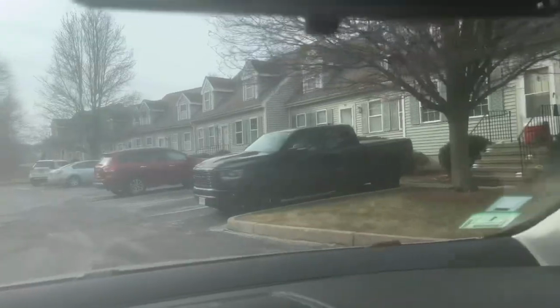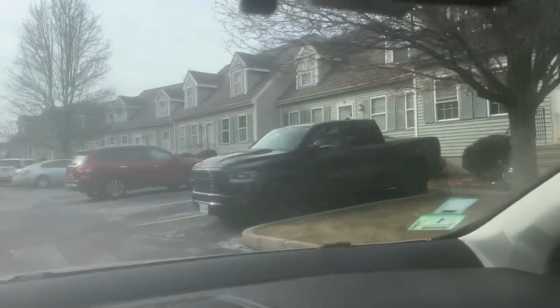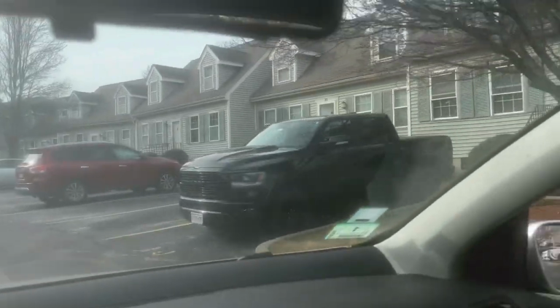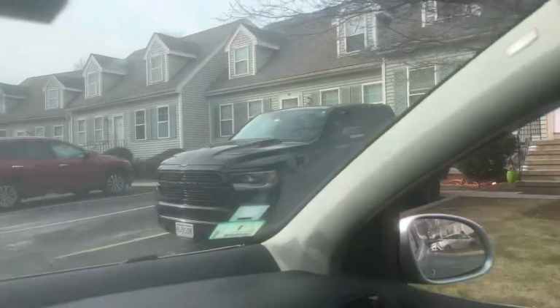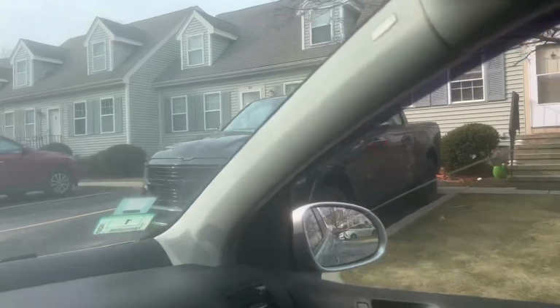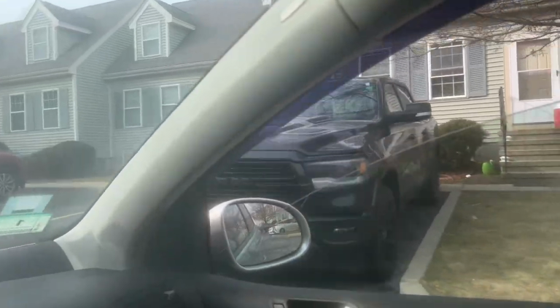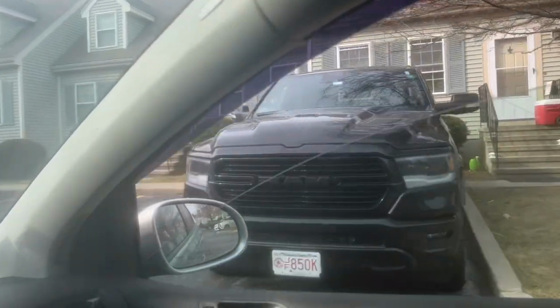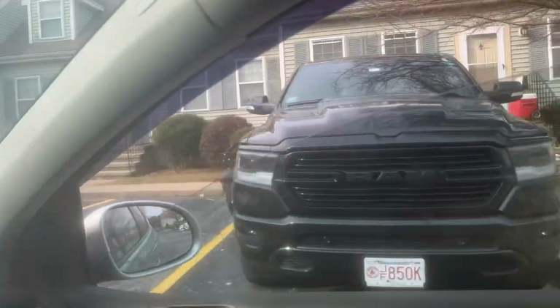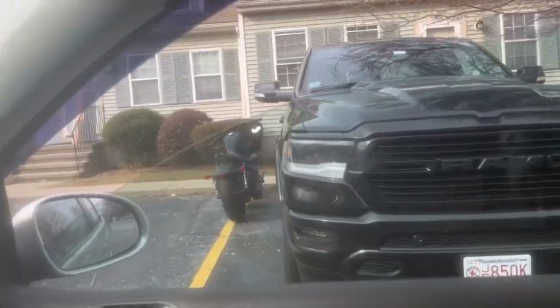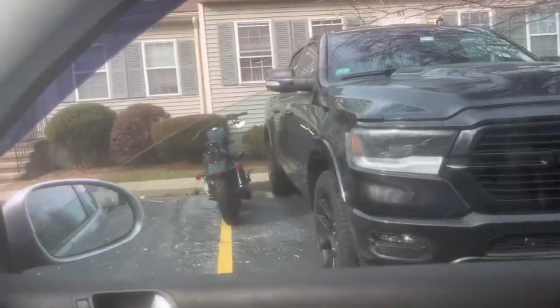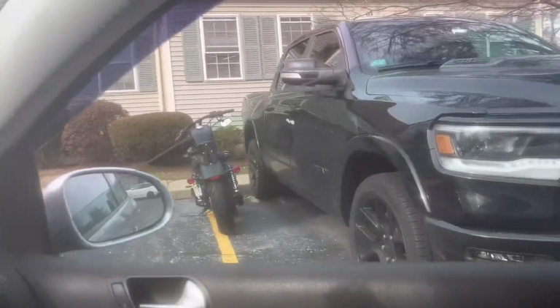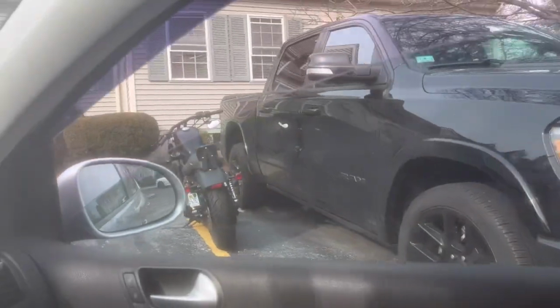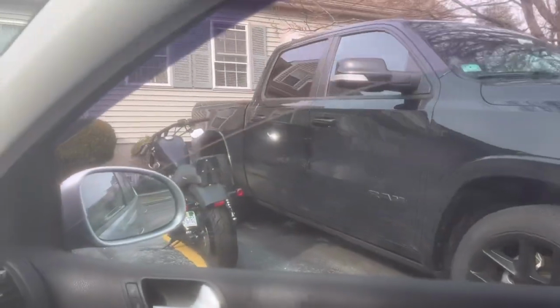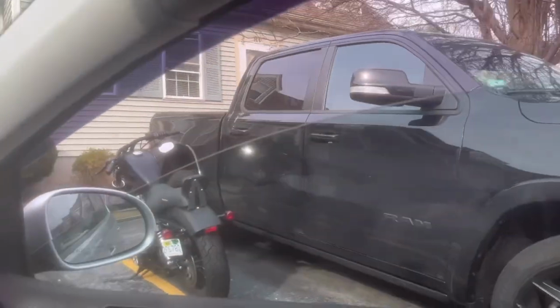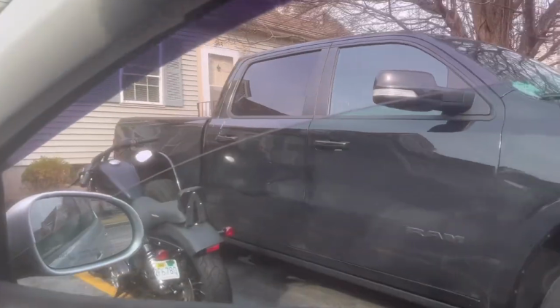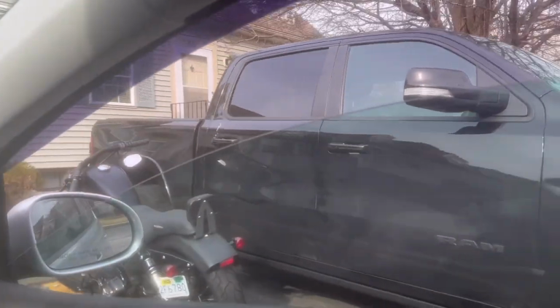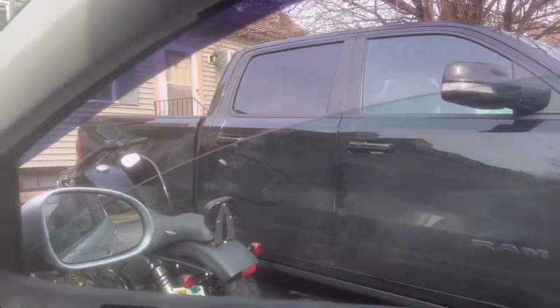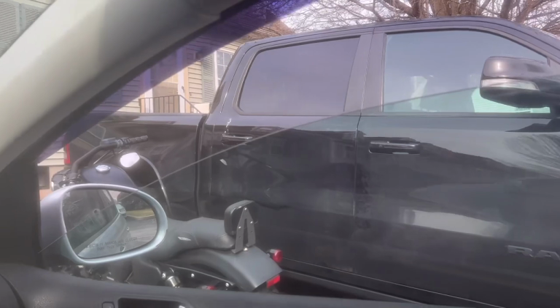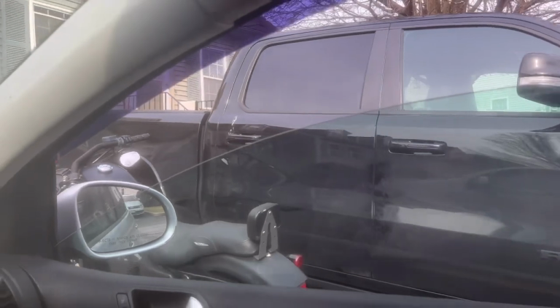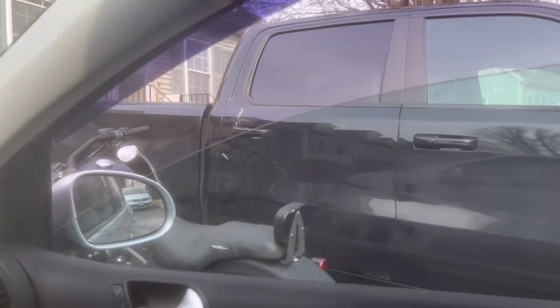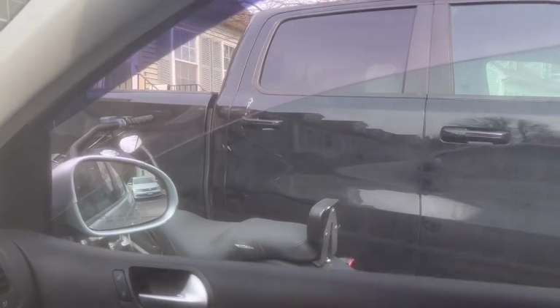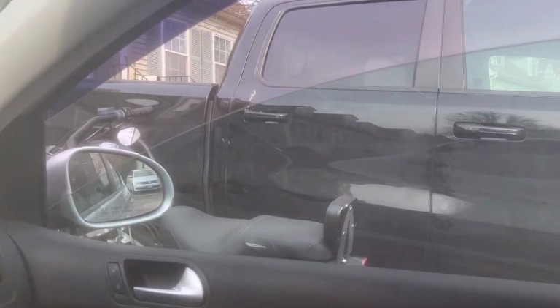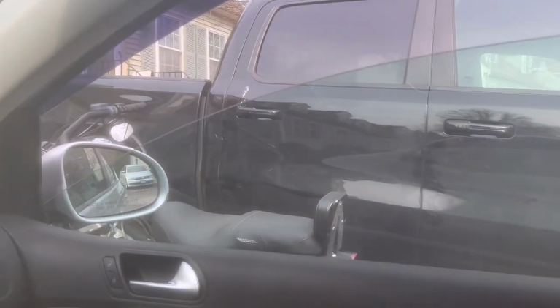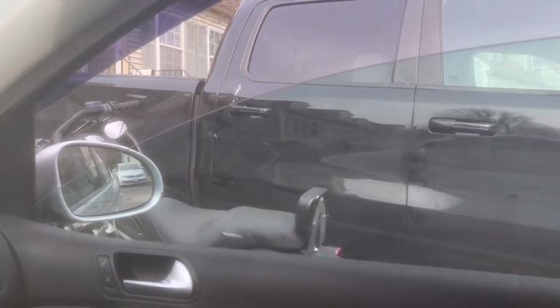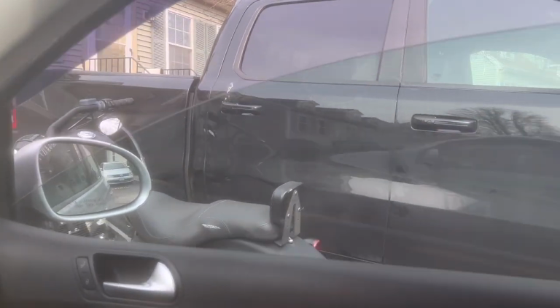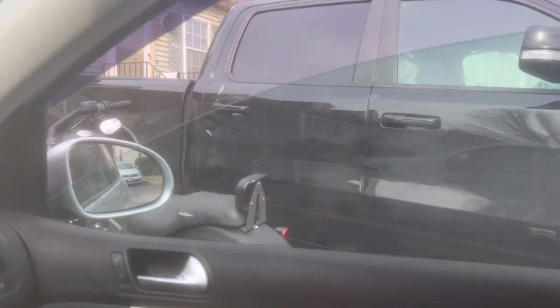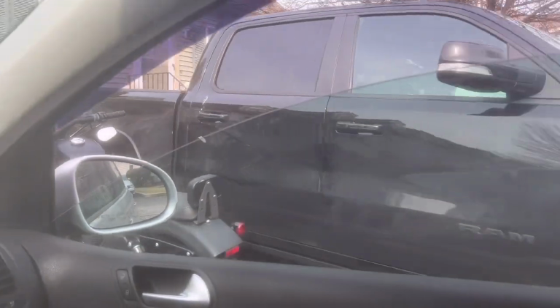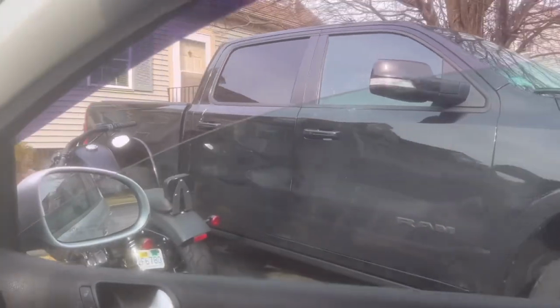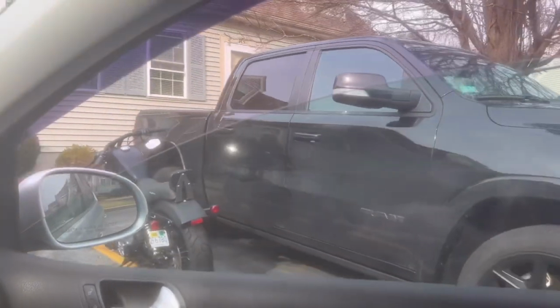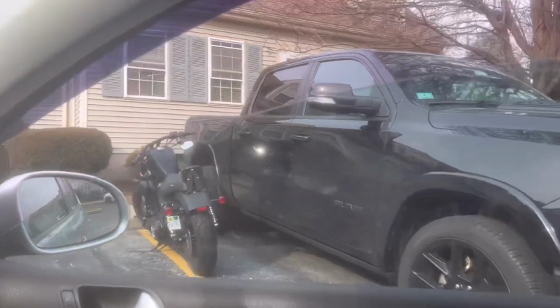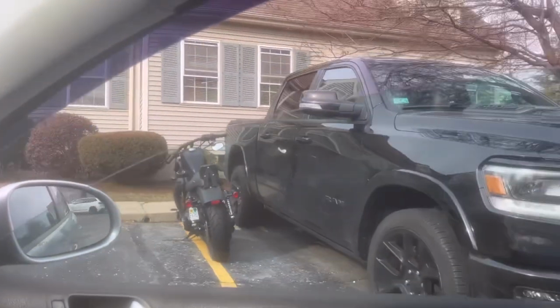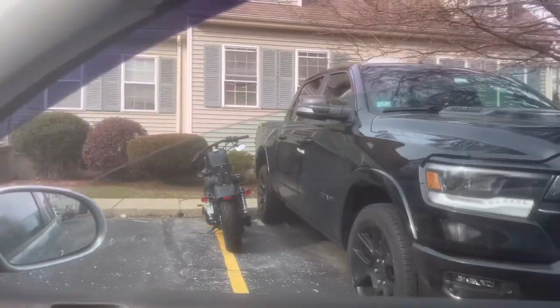Alright, here she is. Beautiful, beautiful Ram. And a motorcycle next to it. We're not doing the exterior but the interior will be worked on by Dunlop Customs. Let's actually back up and check out the car, see how dirty it is.